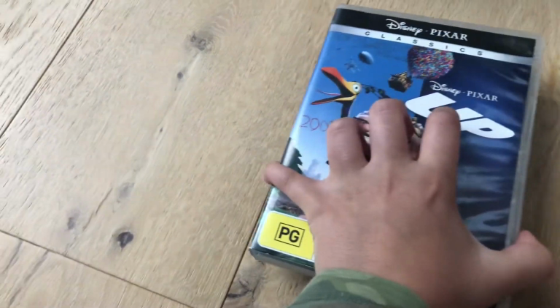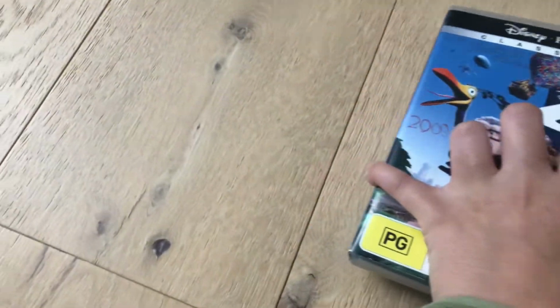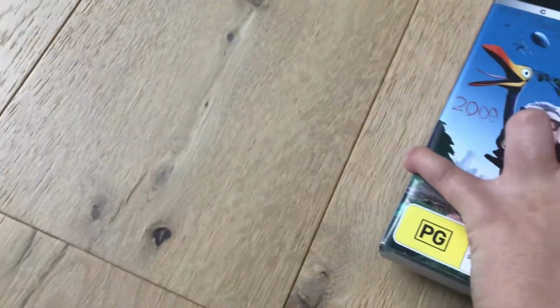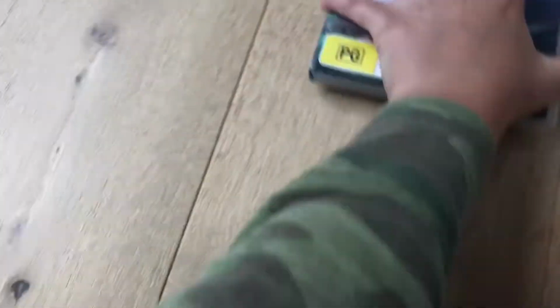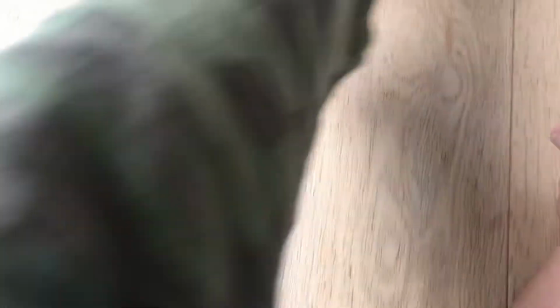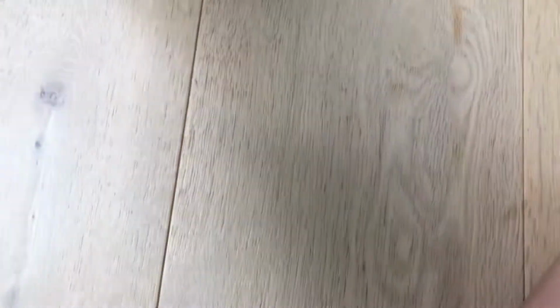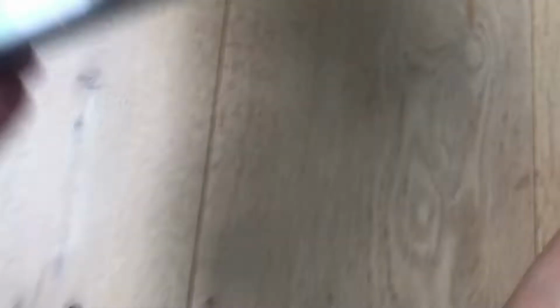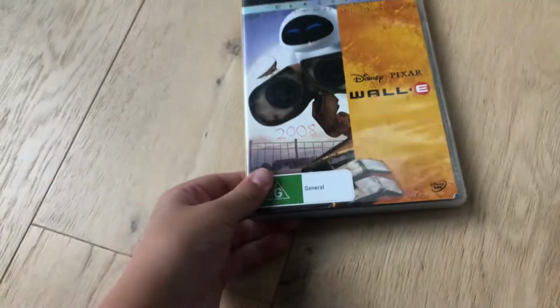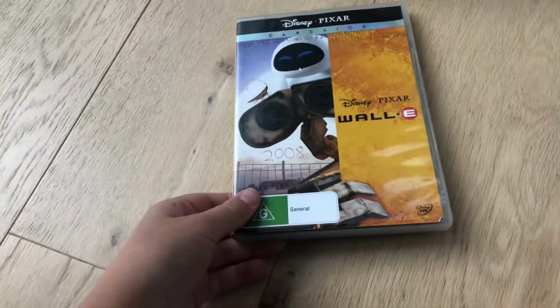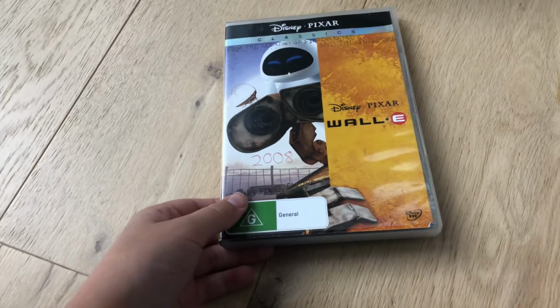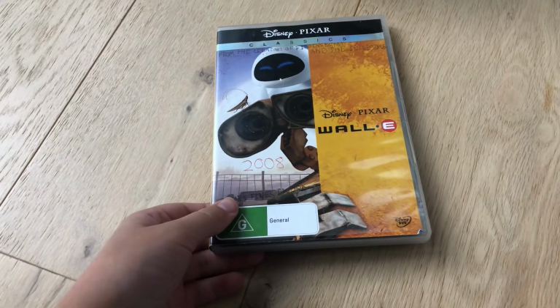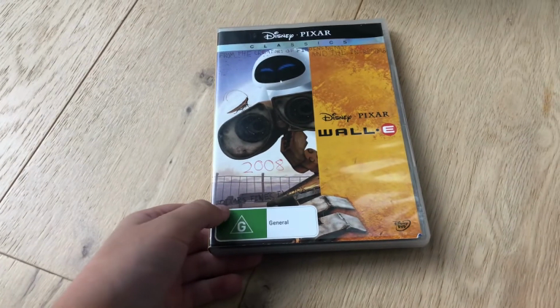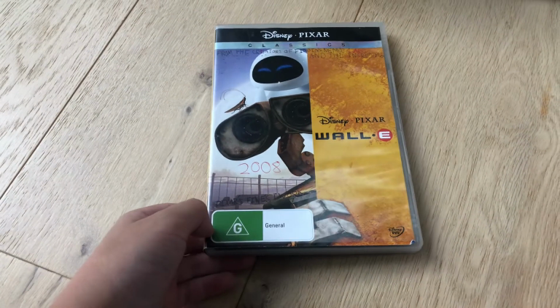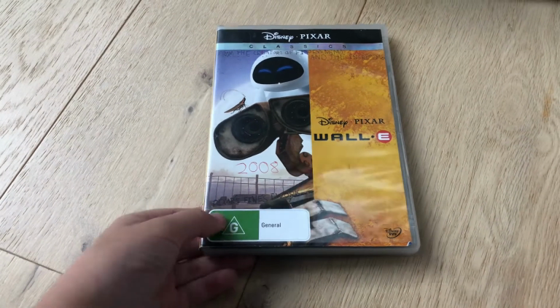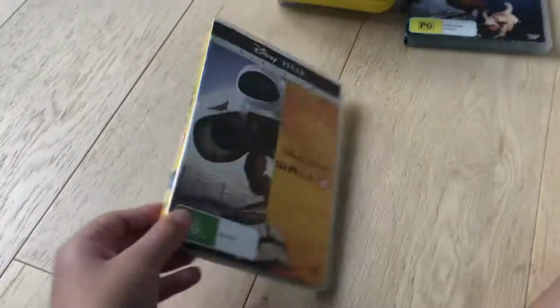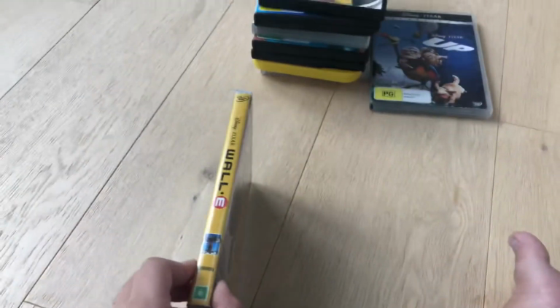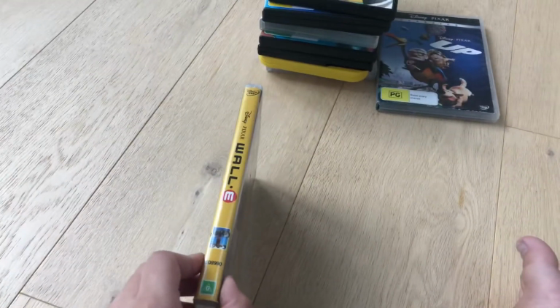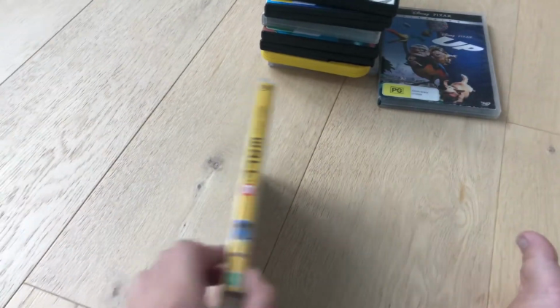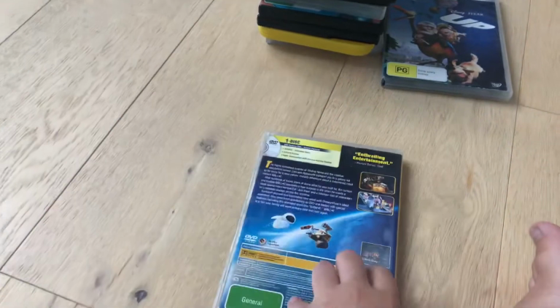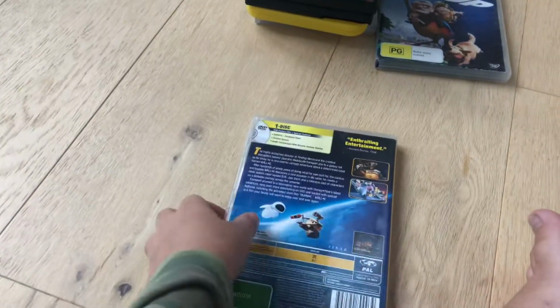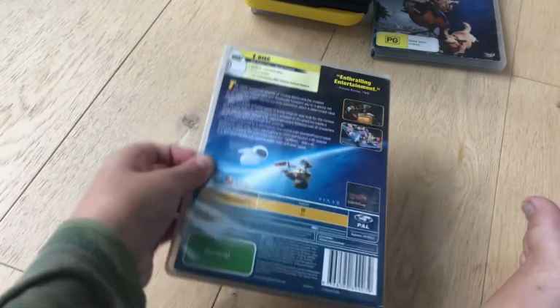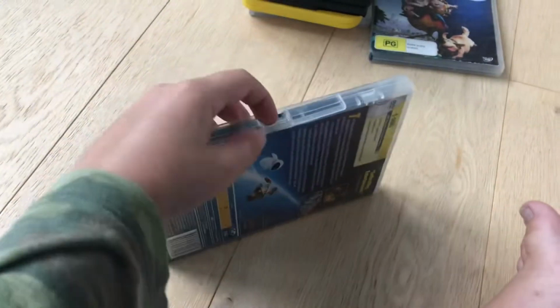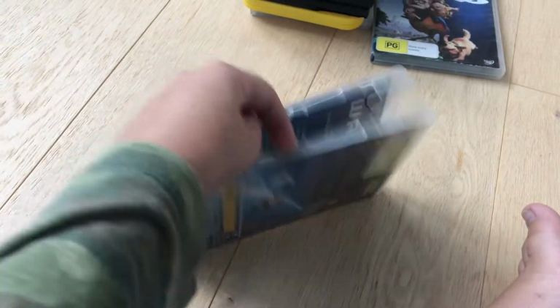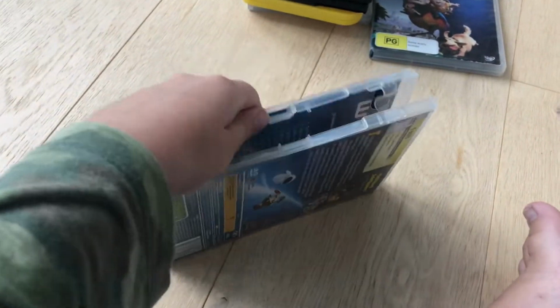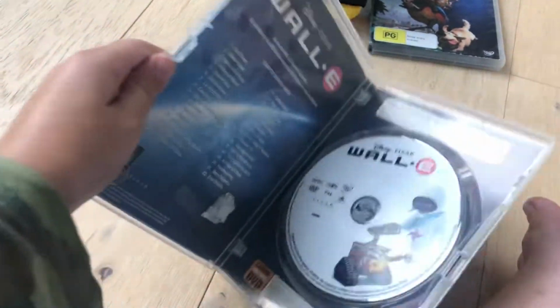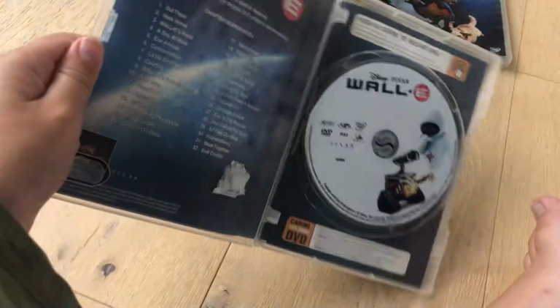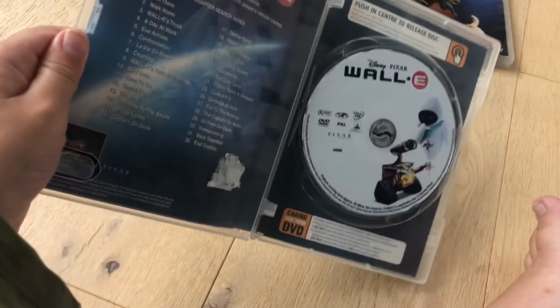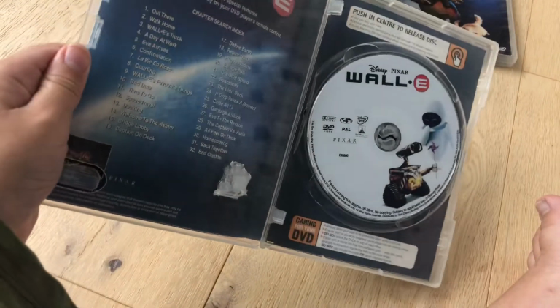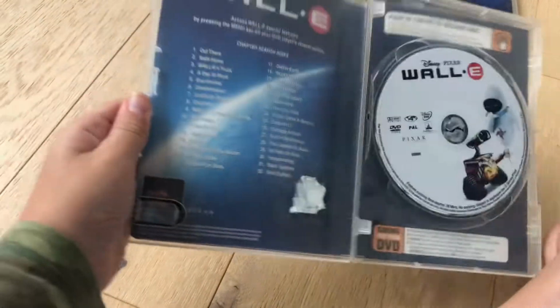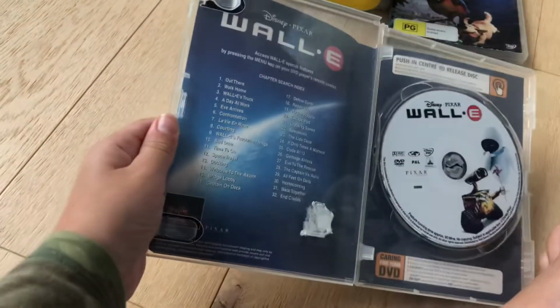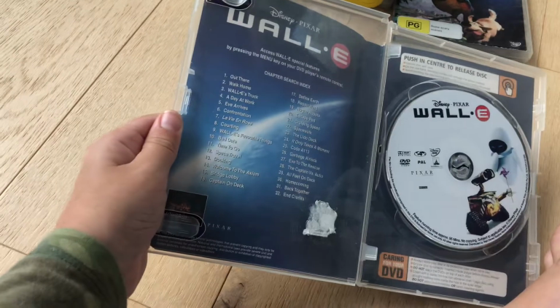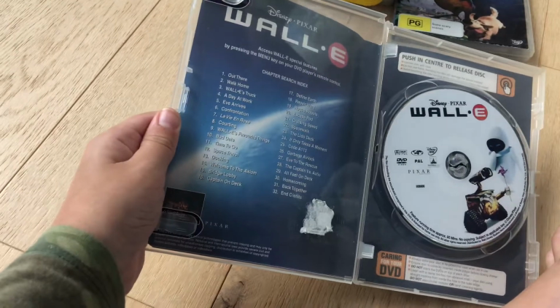Next up with Wall-E 2018 DVD. Here's the spine and the back, here's the disc.